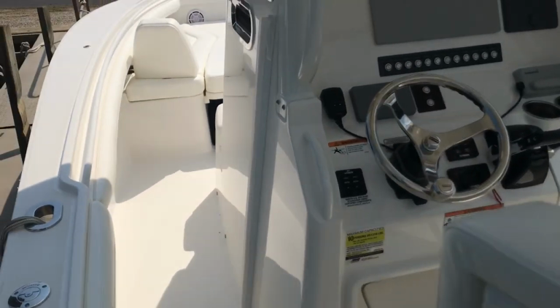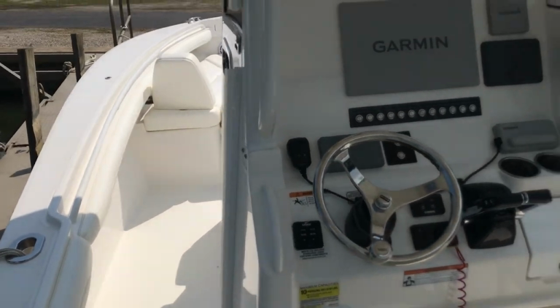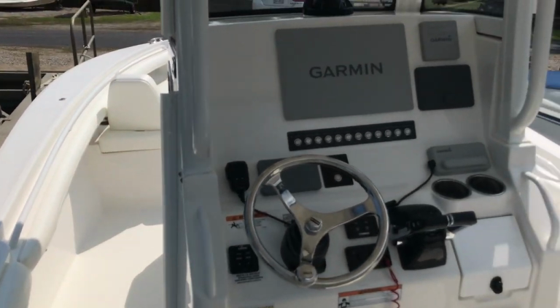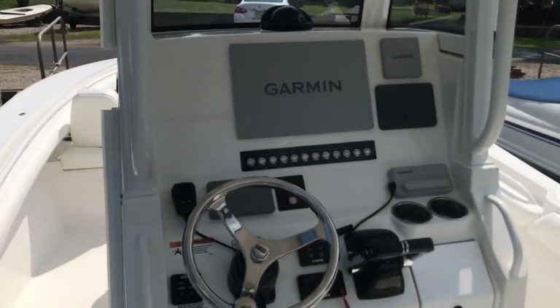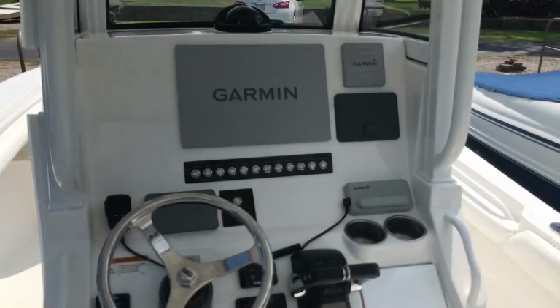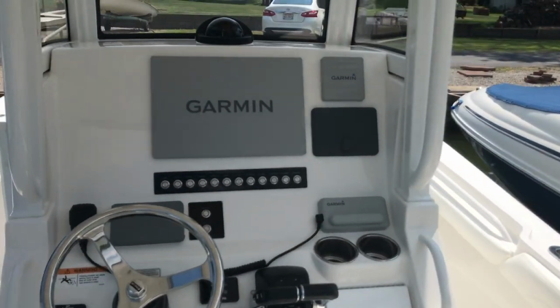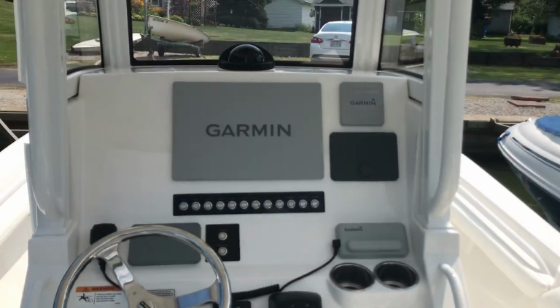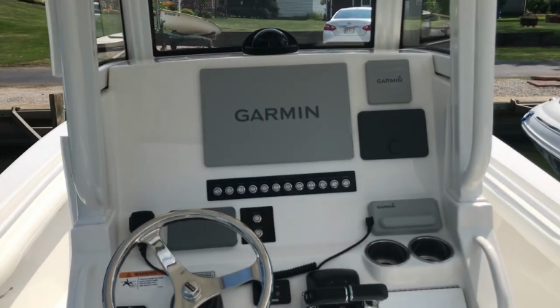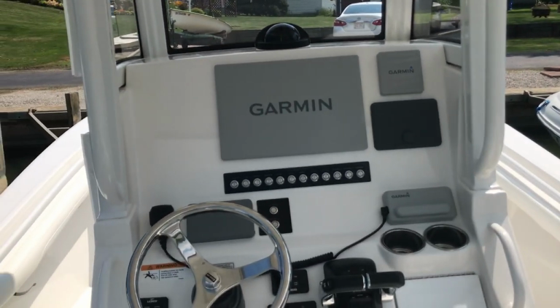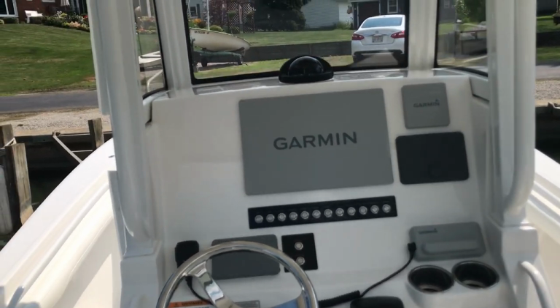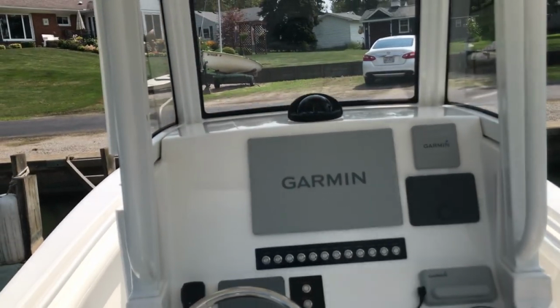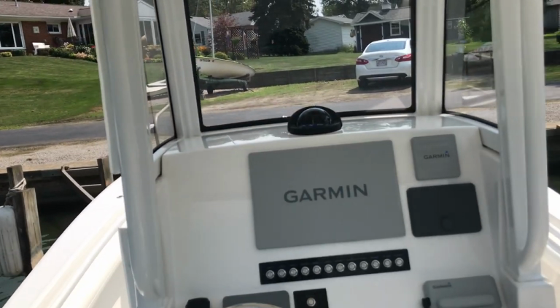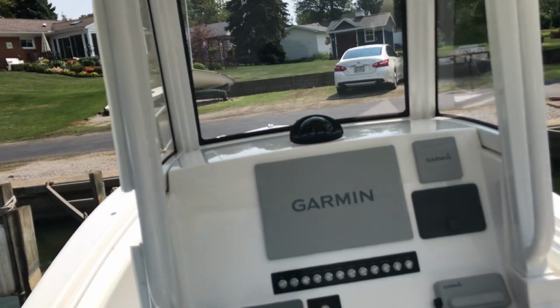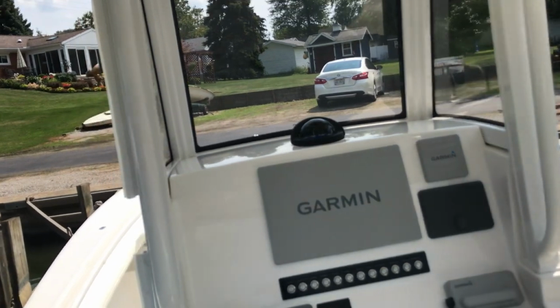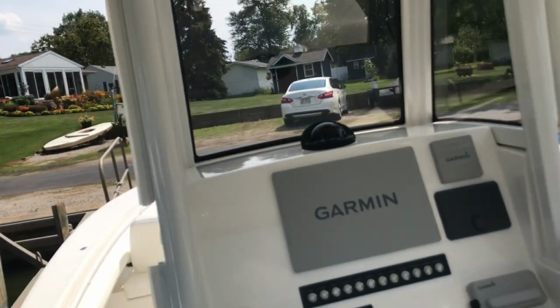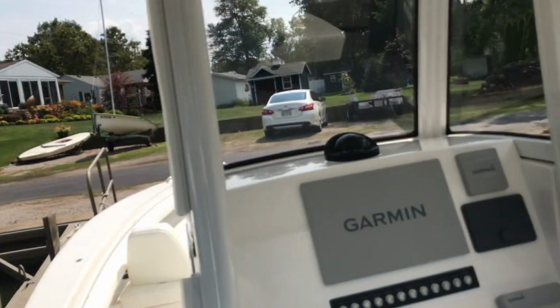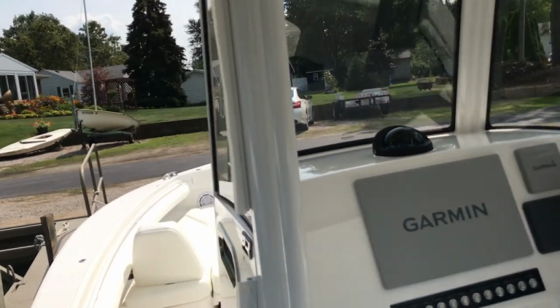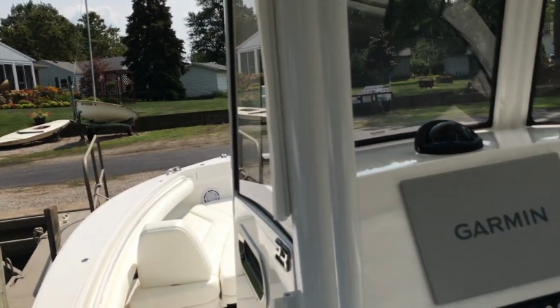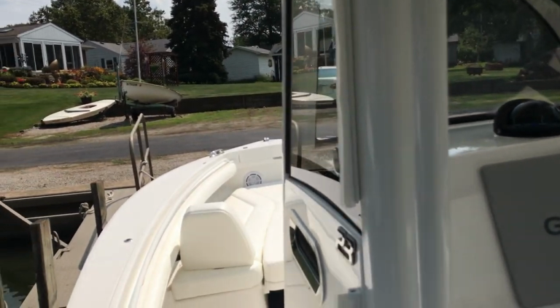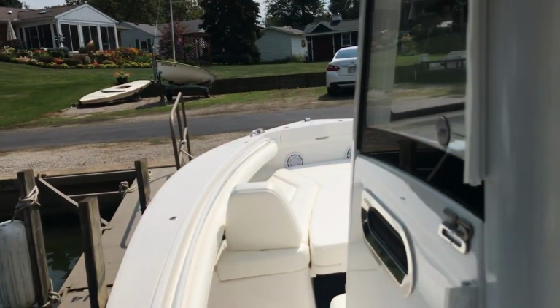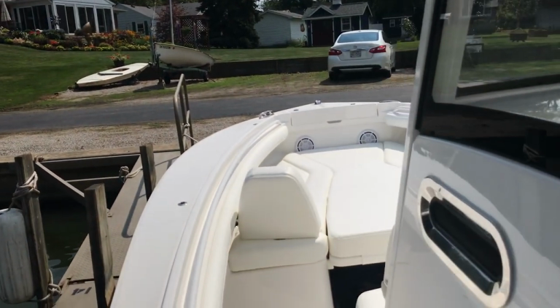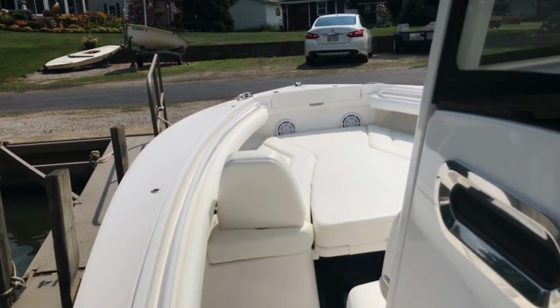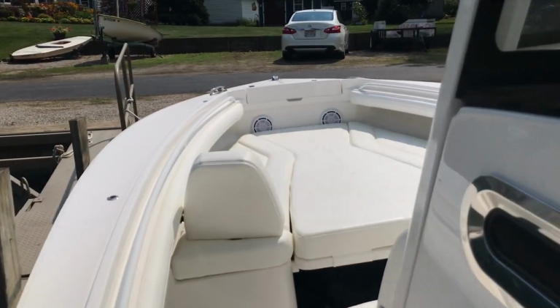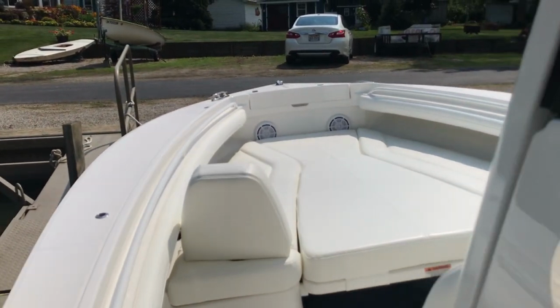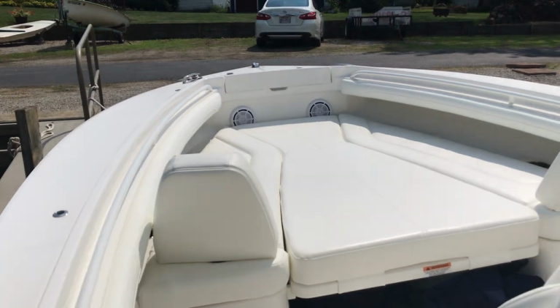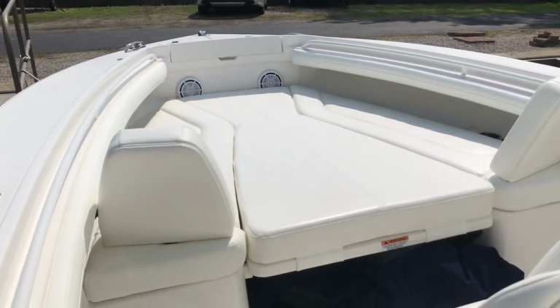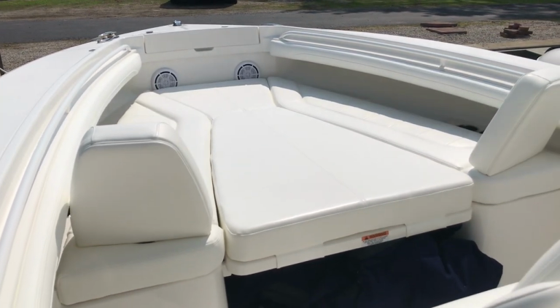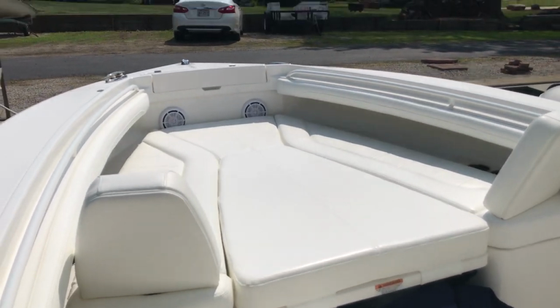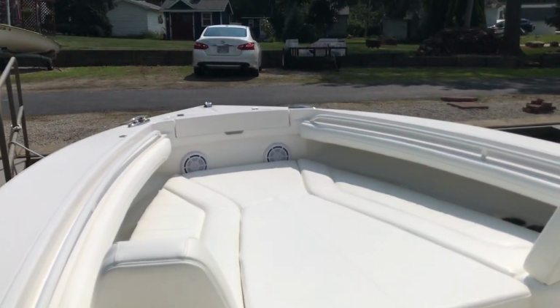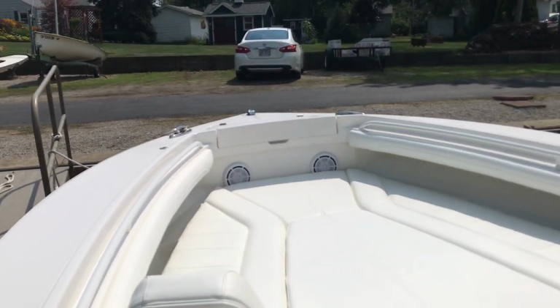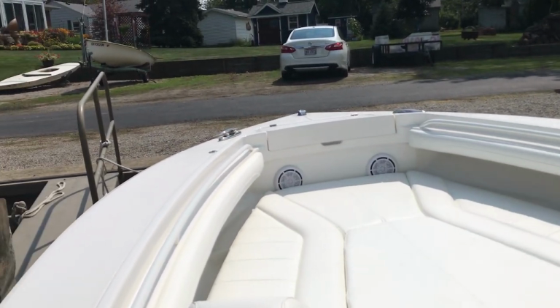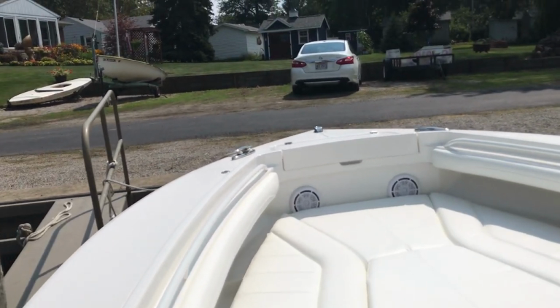He added the Autopilot, so it has a Garmin 12-inch screen Autopilot, the Polk Stereo, and that's the canvas underneath there, along with the backrests as well.